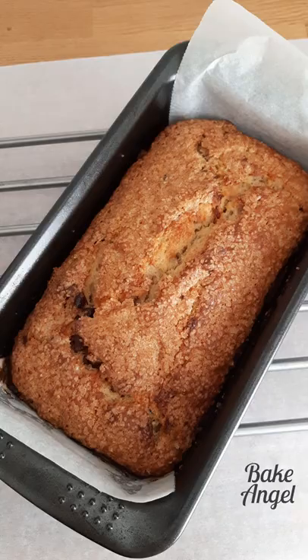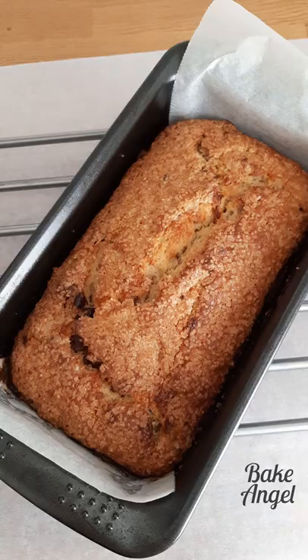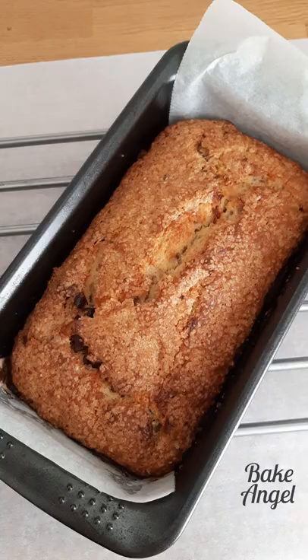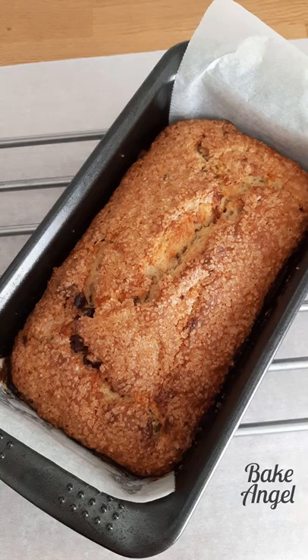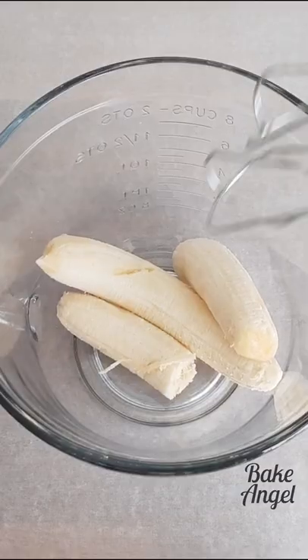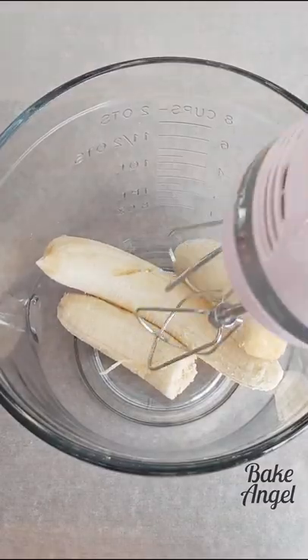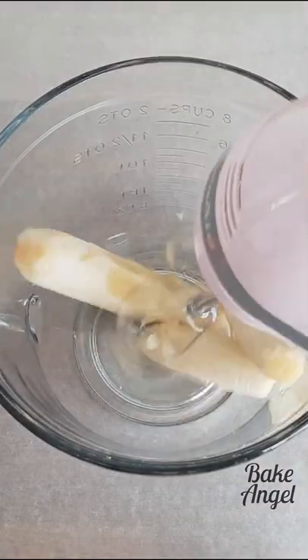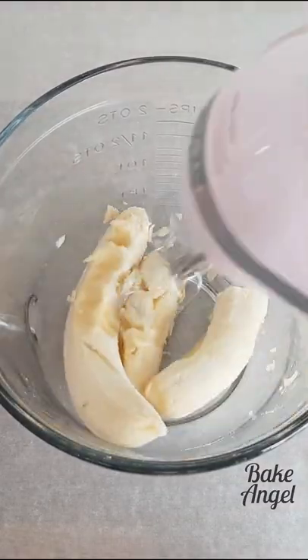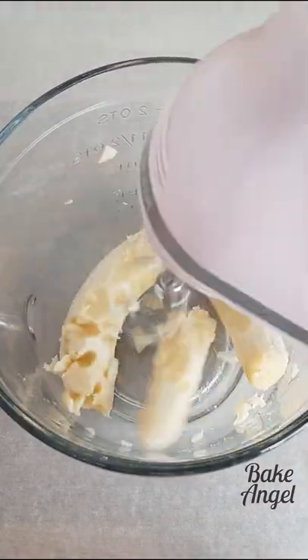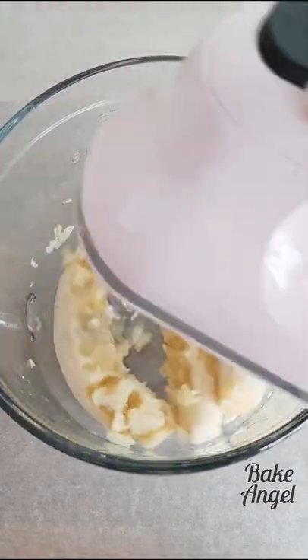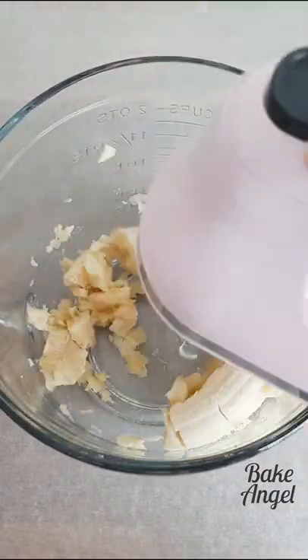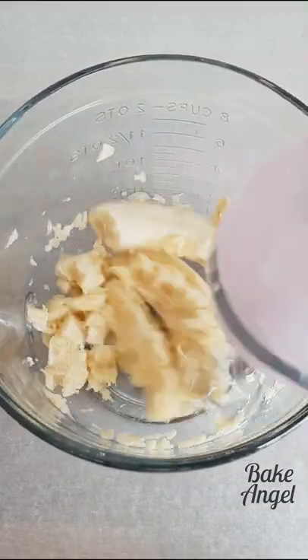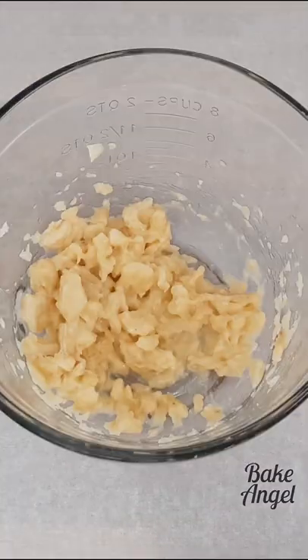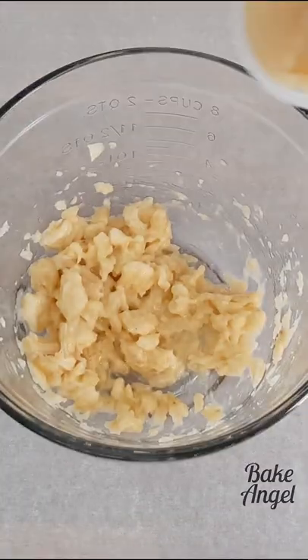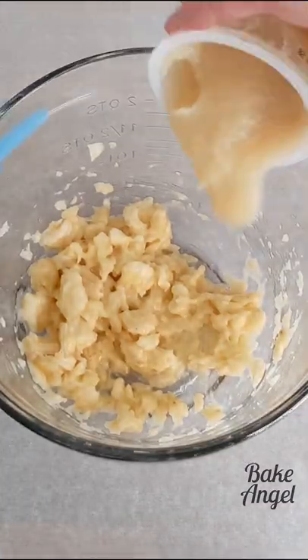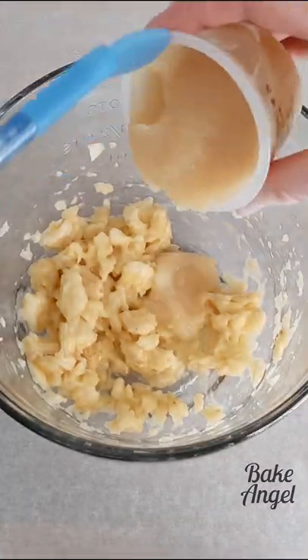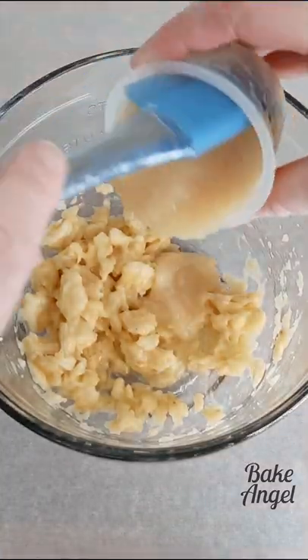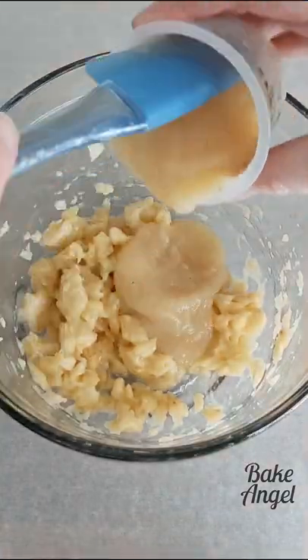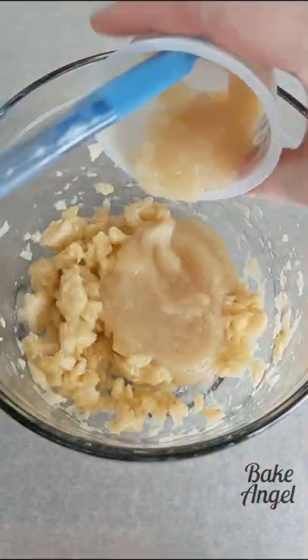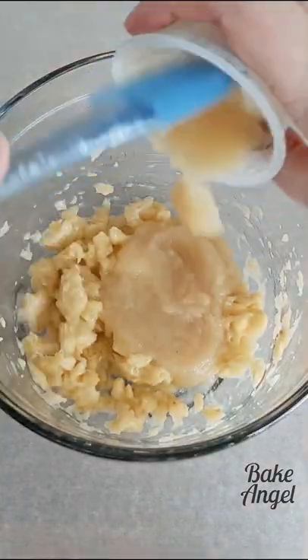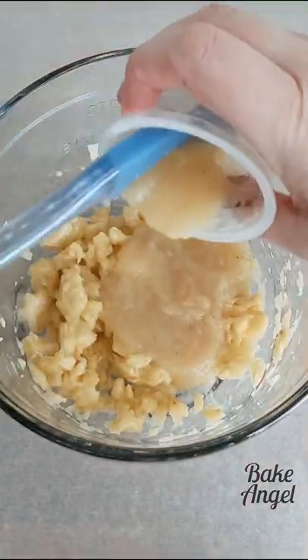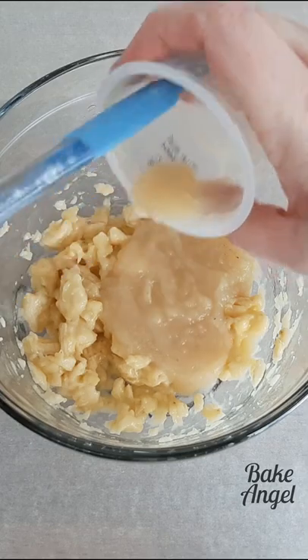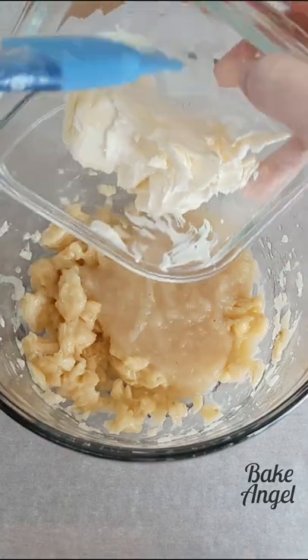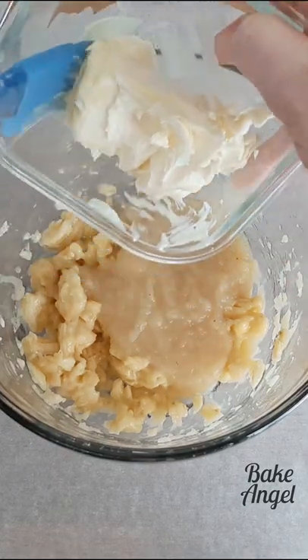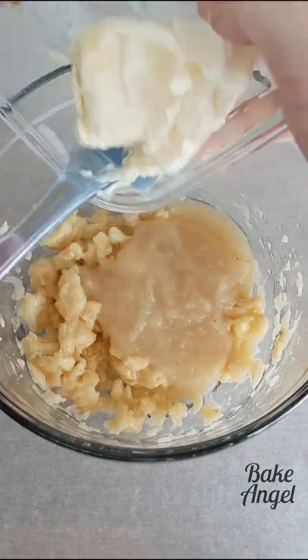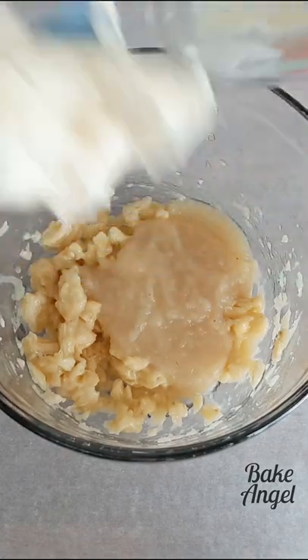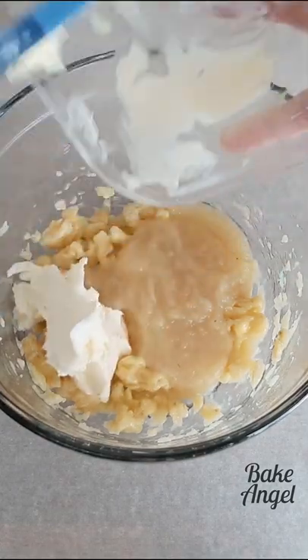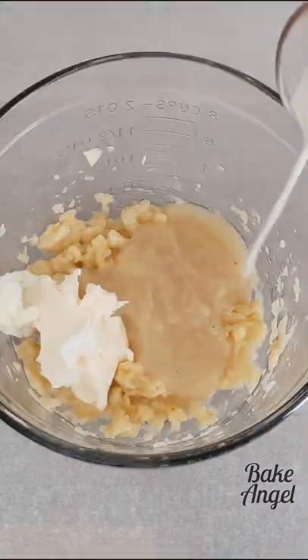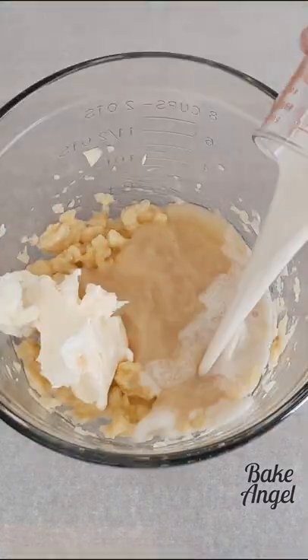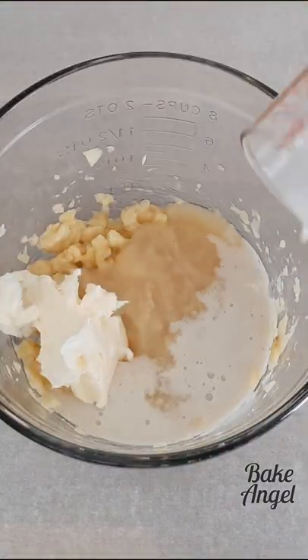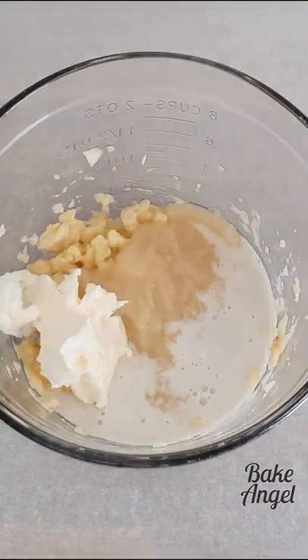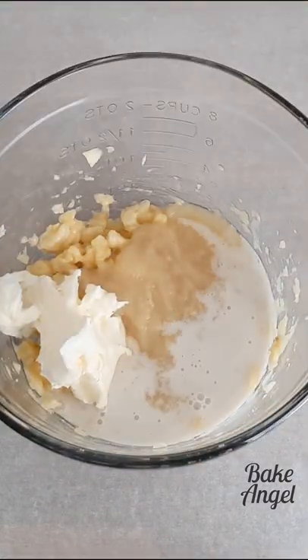Let's make quick and easy banana bread. Mash up two bananas, add some apple sauce, plant-based butter and plant-based milk.